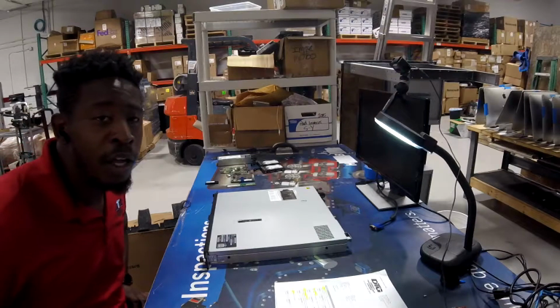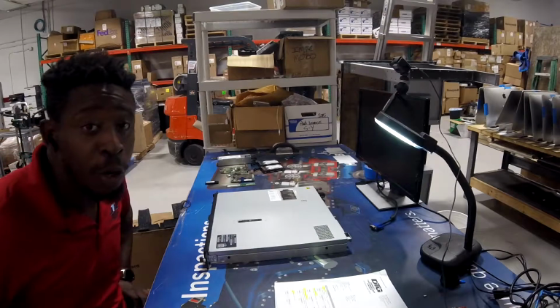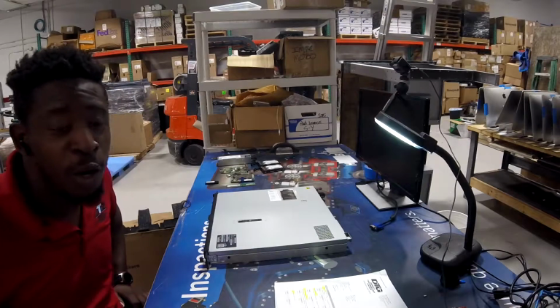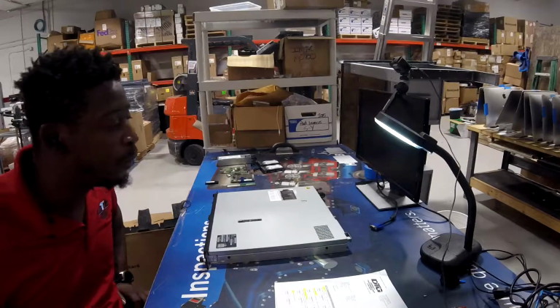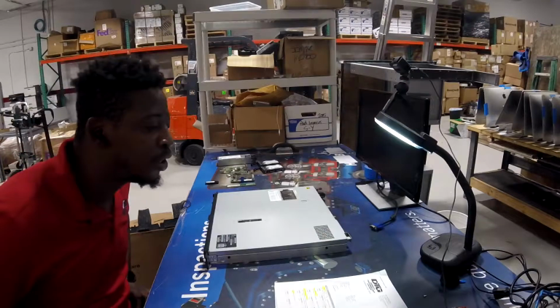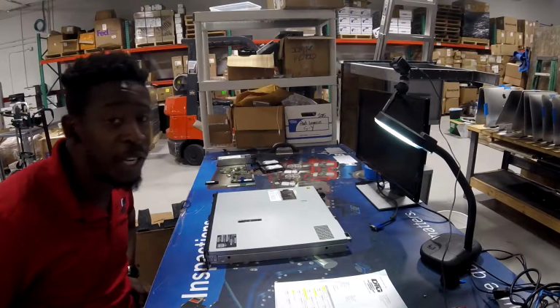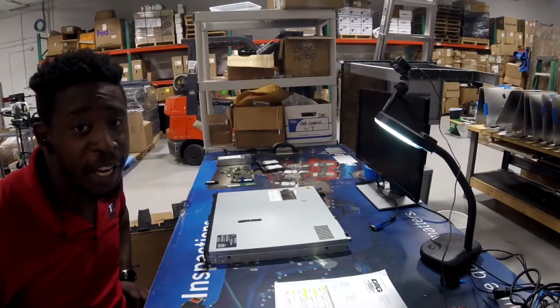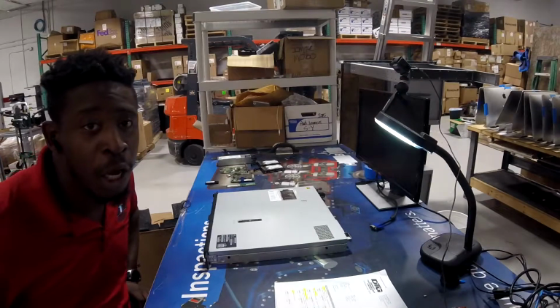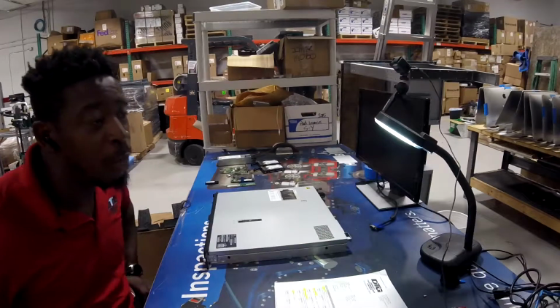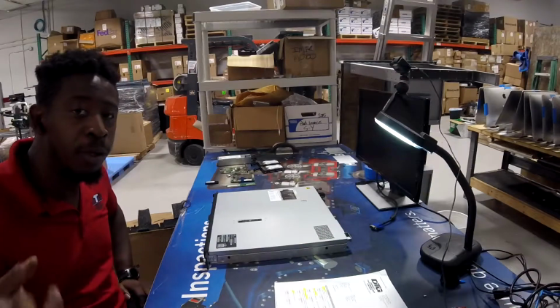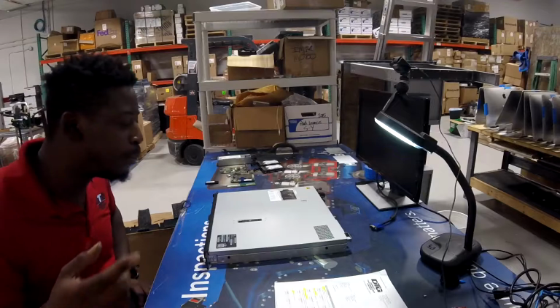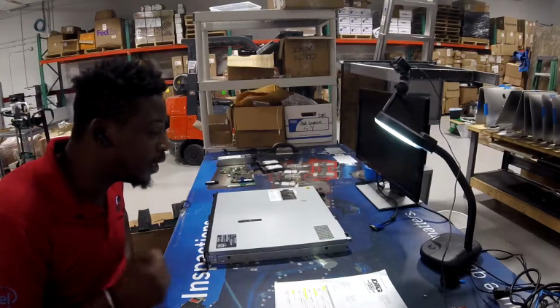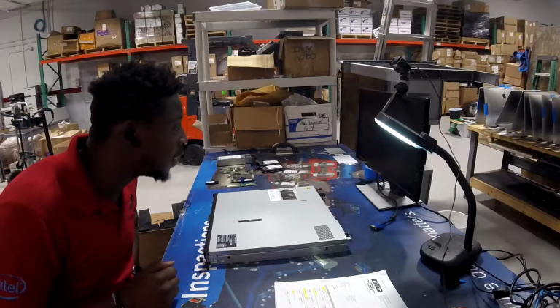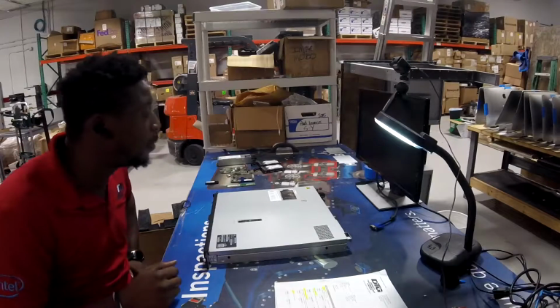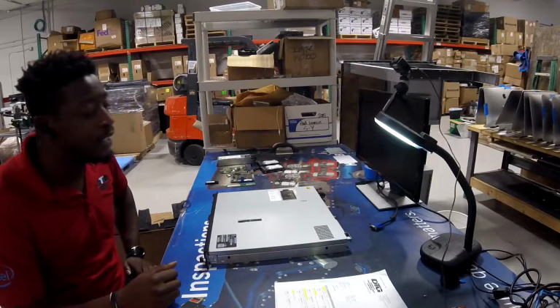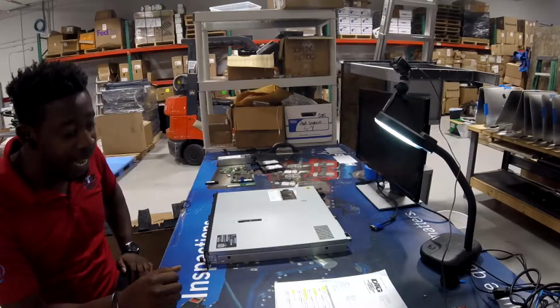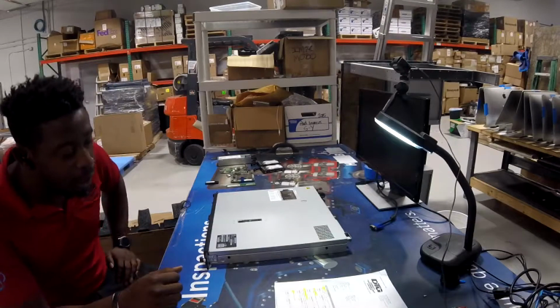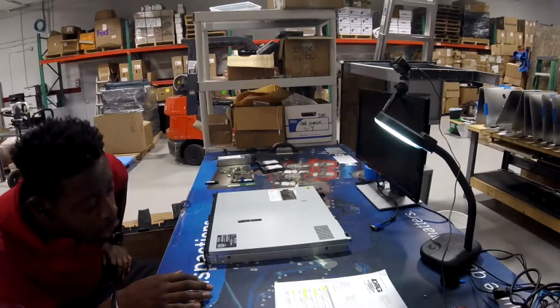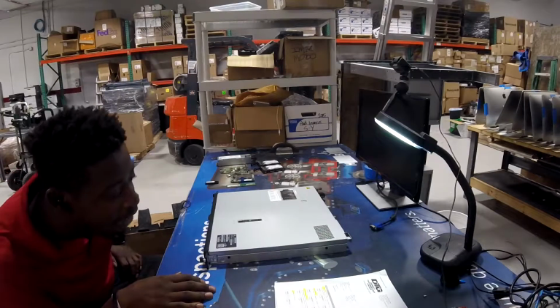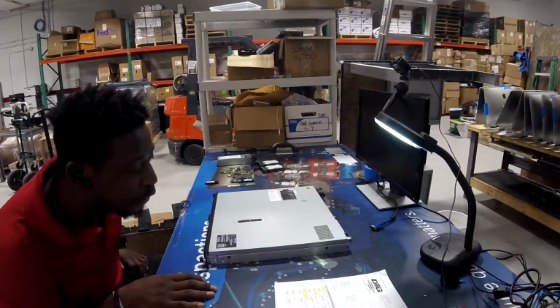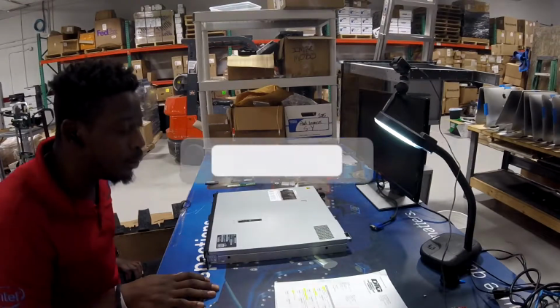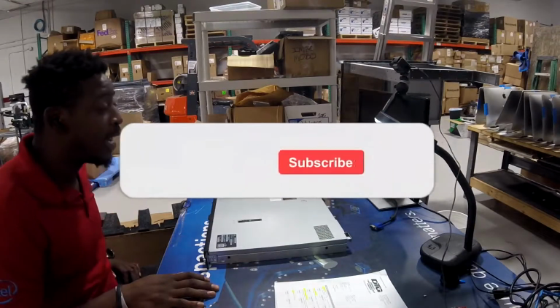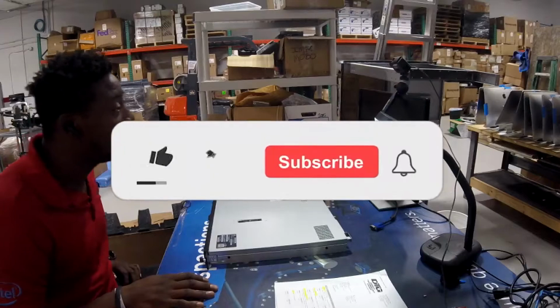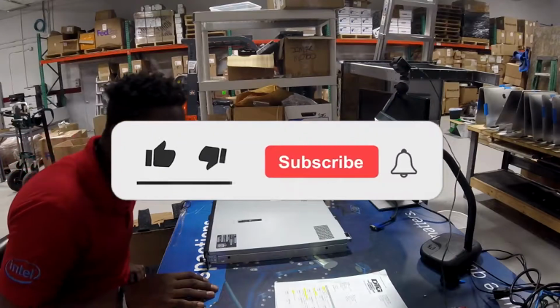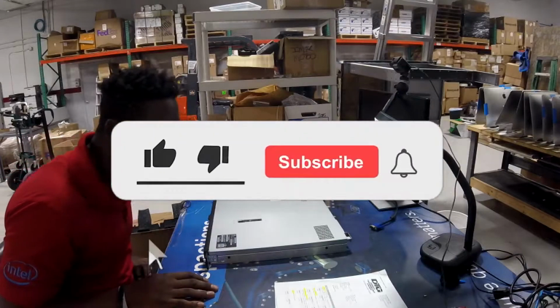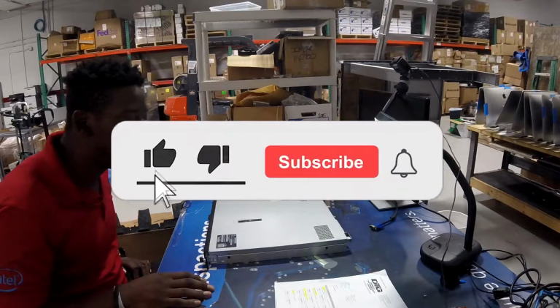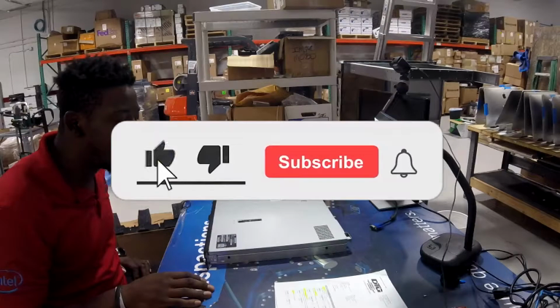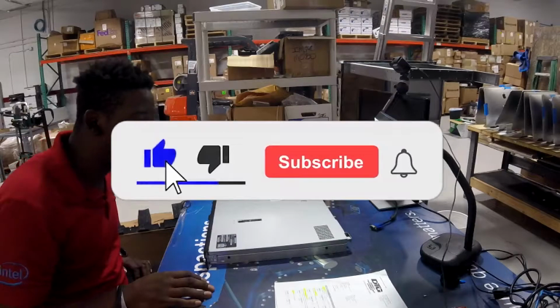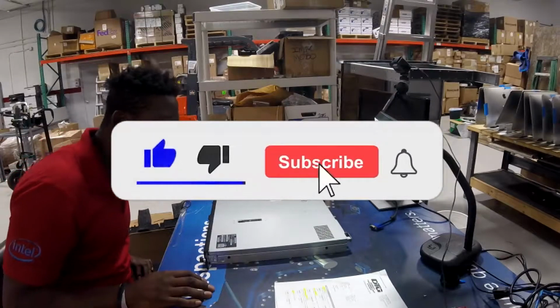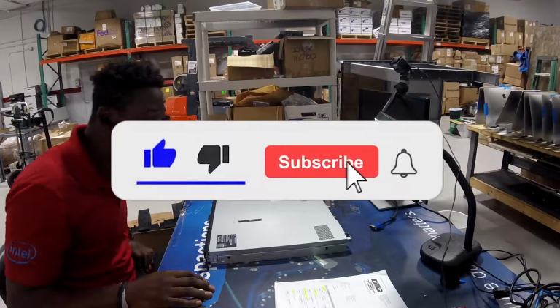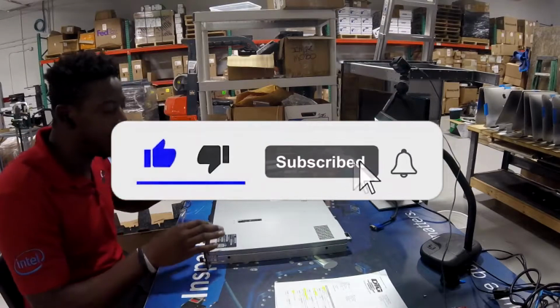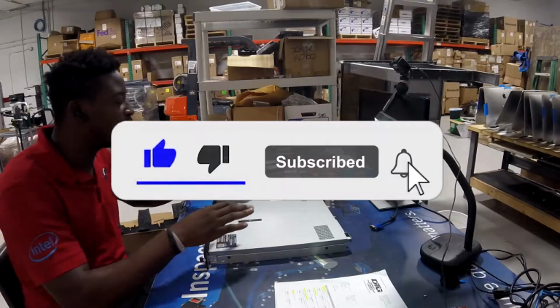Yo ho ho, Soul King here, welcoming you guys back to the tech shop. Today we have another build — an HP Enterprise ProLiant DL20 Gen 10 server.